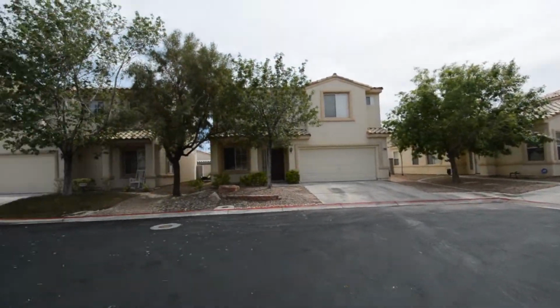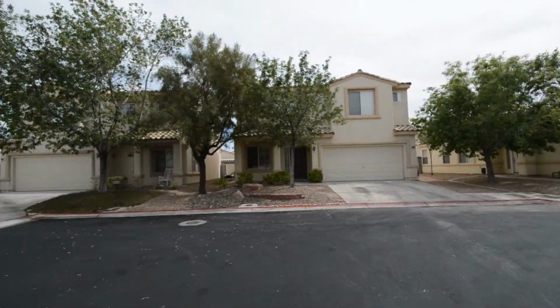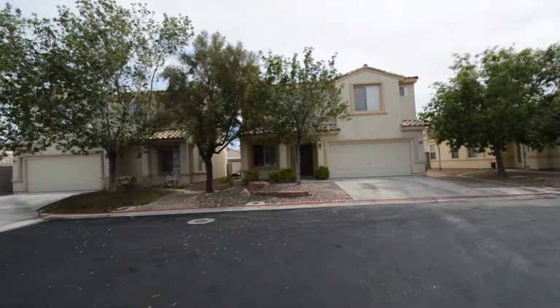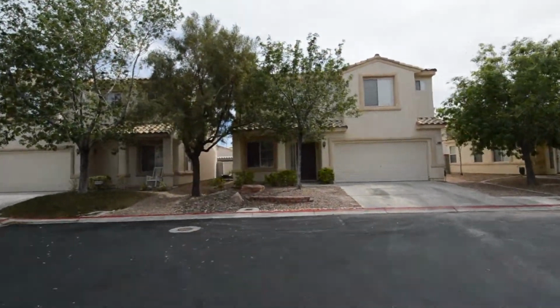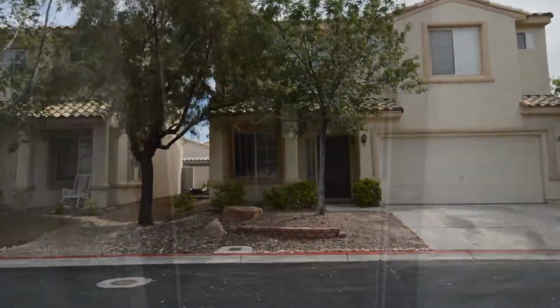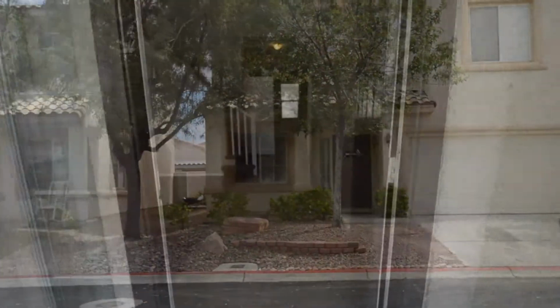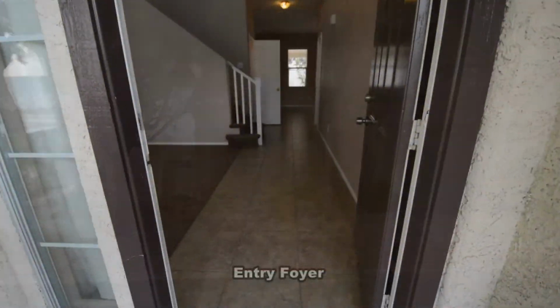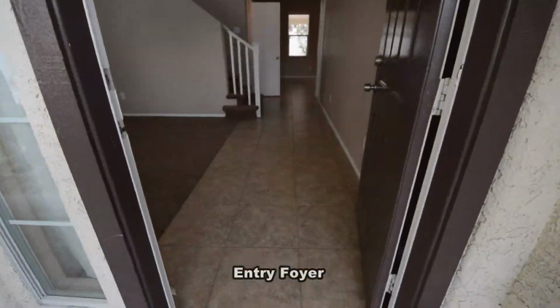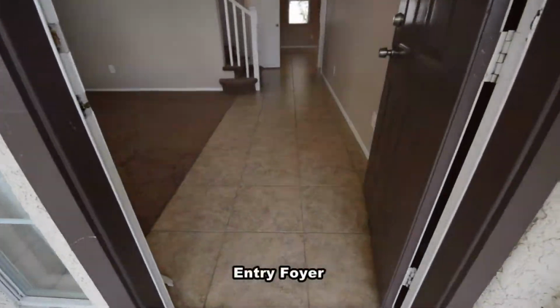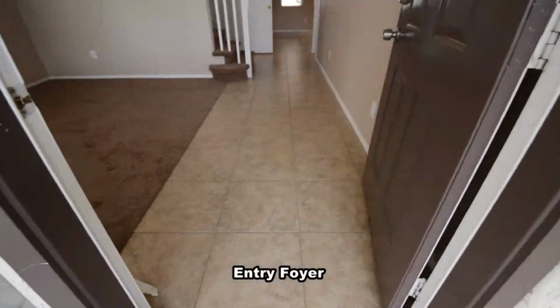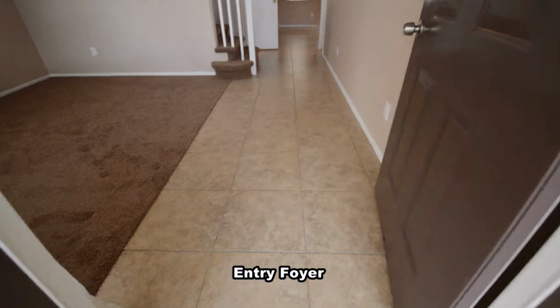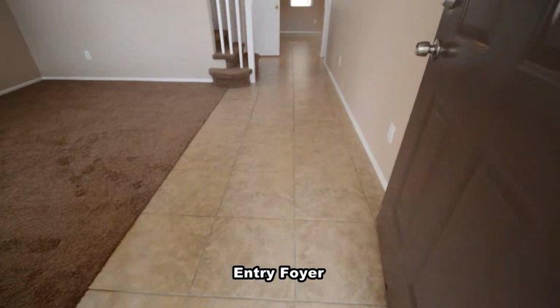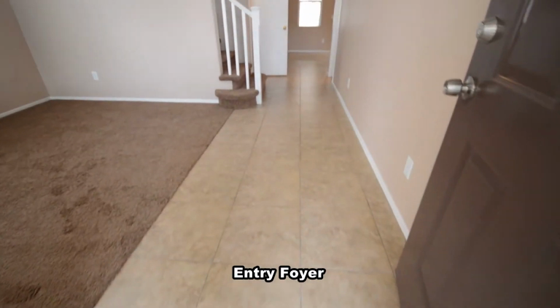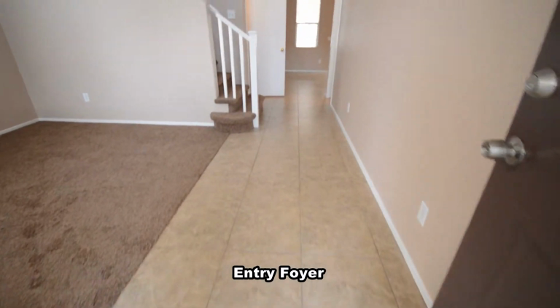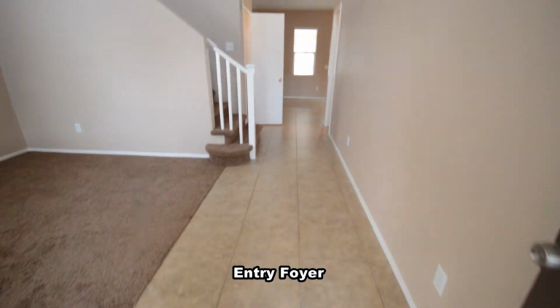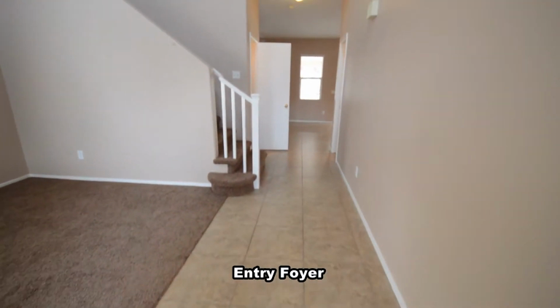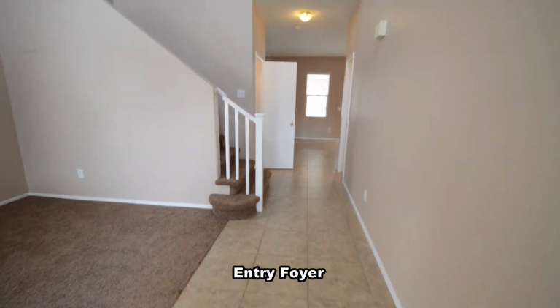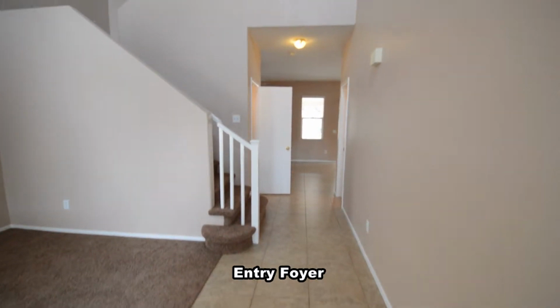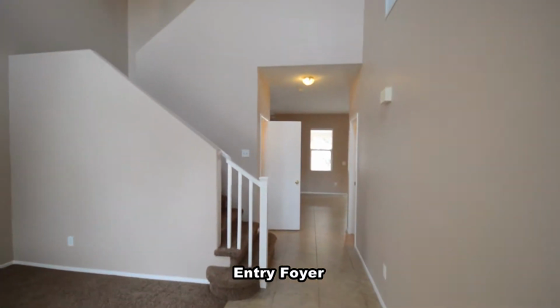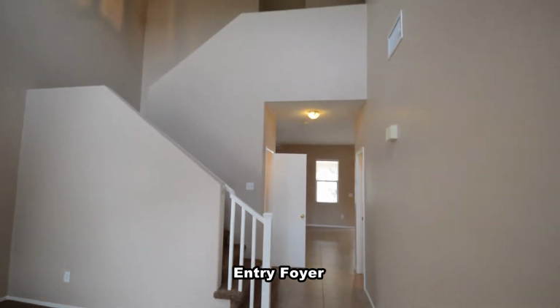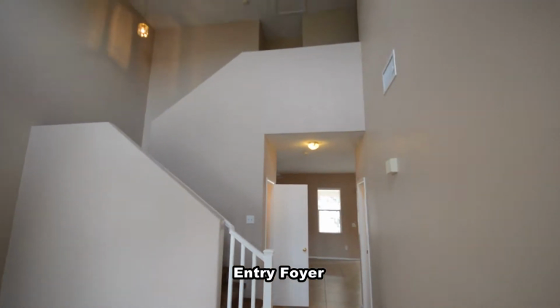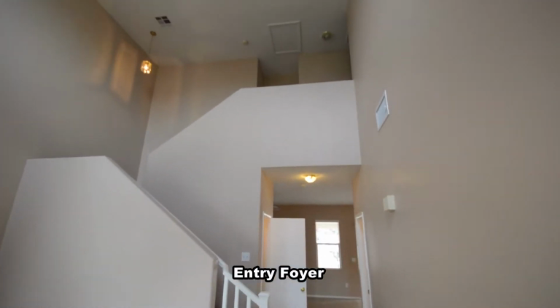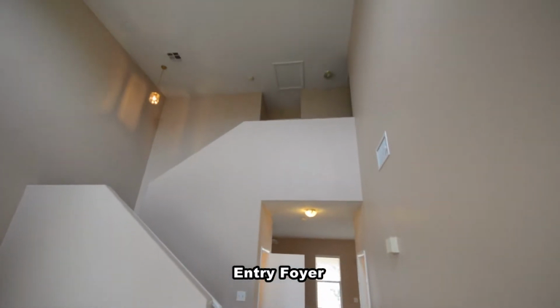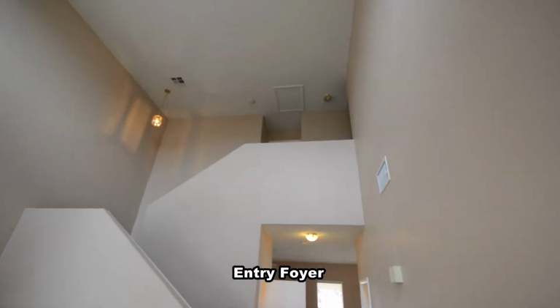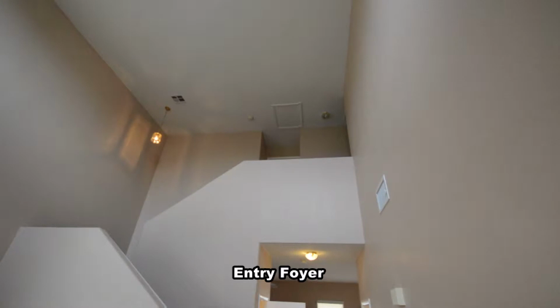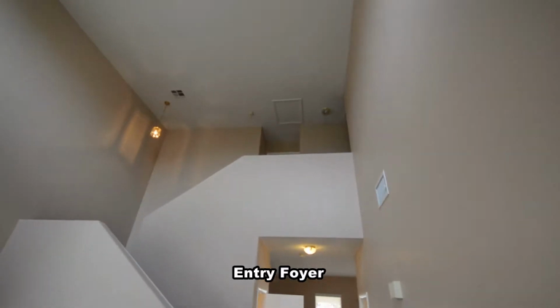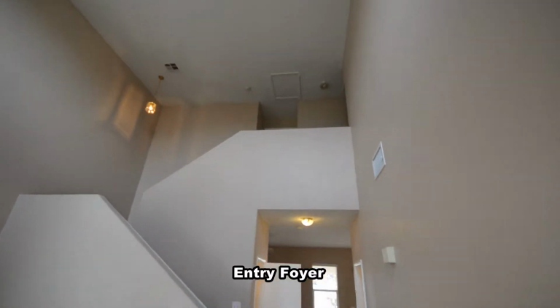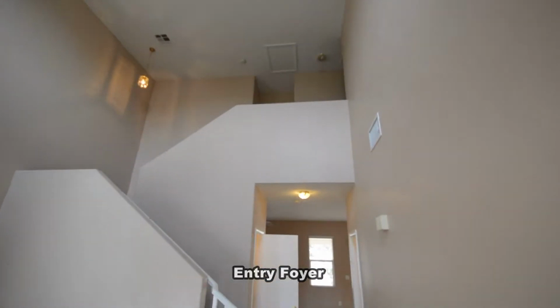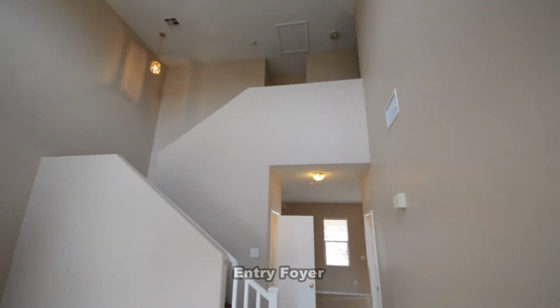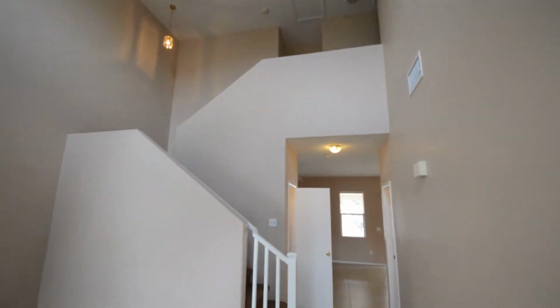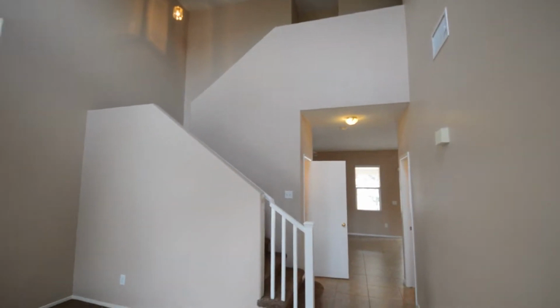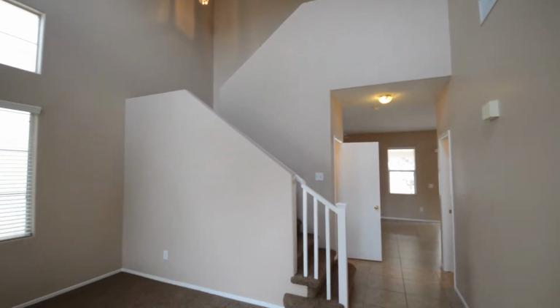The home features an open floor plan with four bedrooms, two and a half bathrooms, and an attached two-car garage. The home has new carpet, window blinds, appliances, and is clean and ready for immediate move-in.